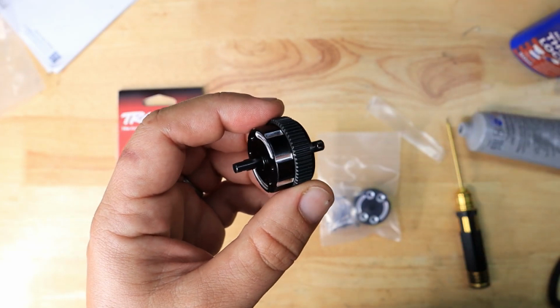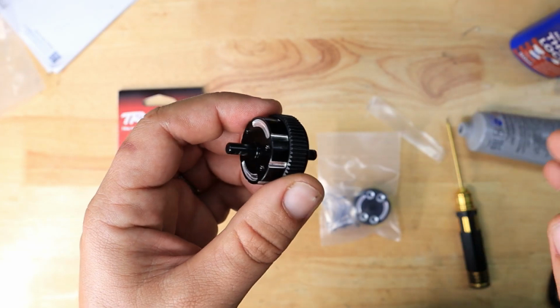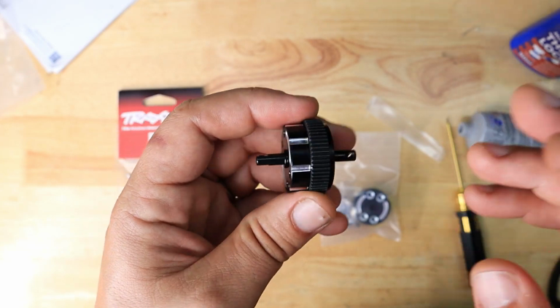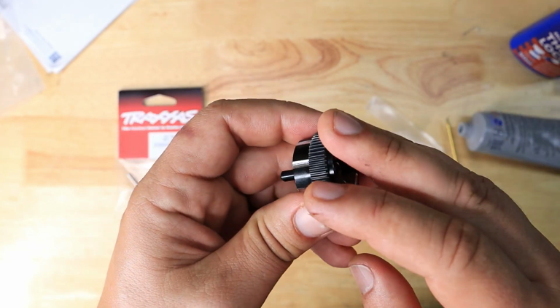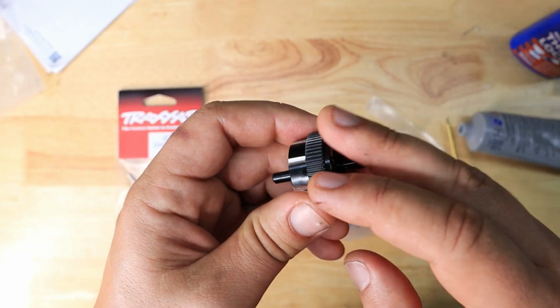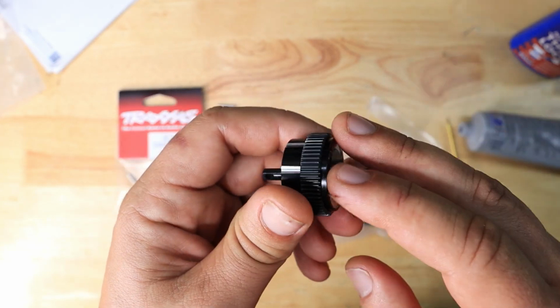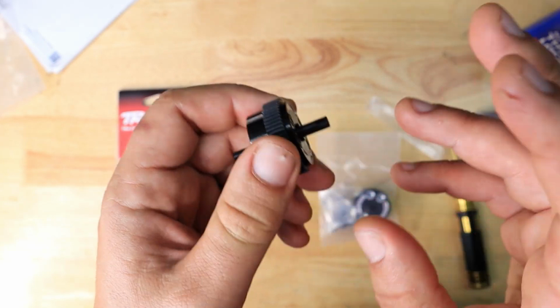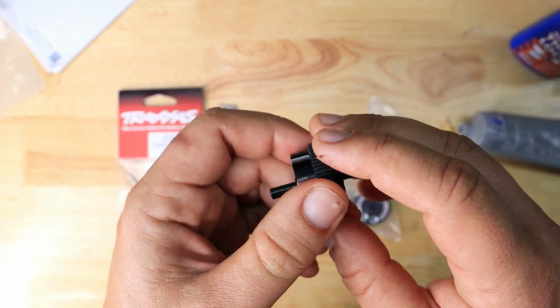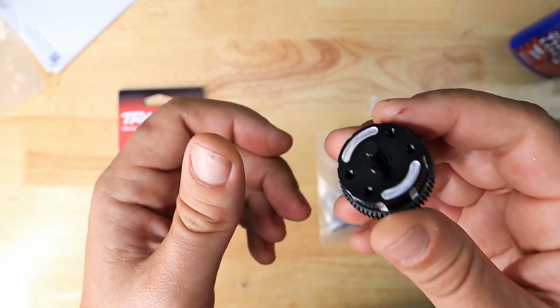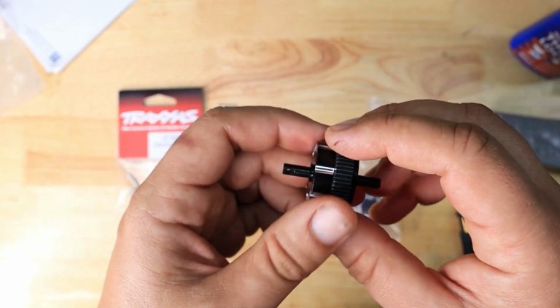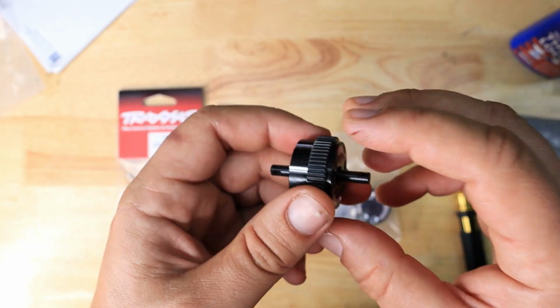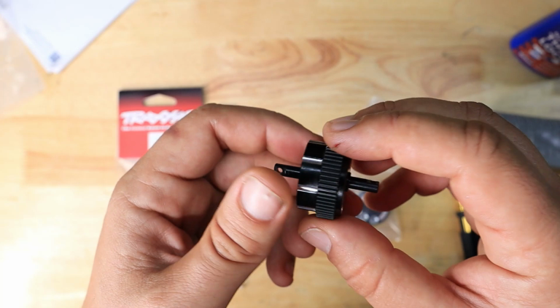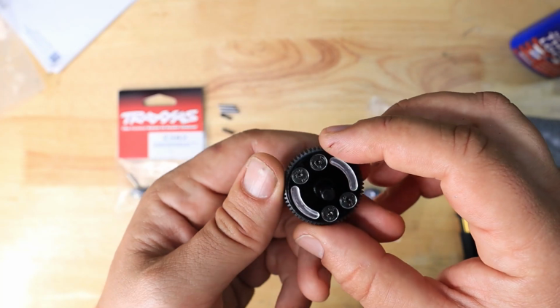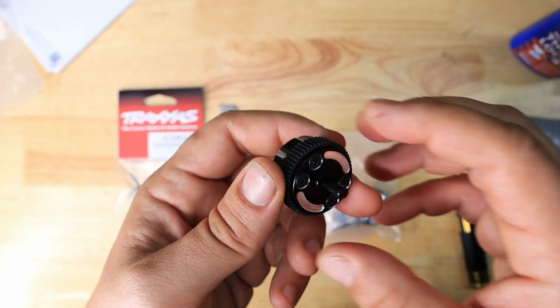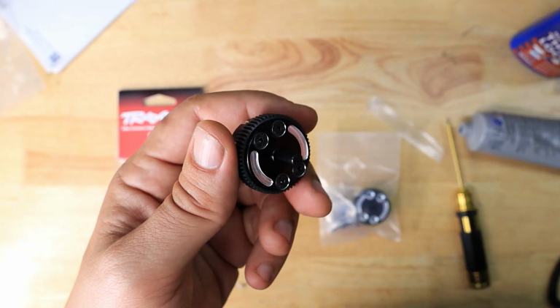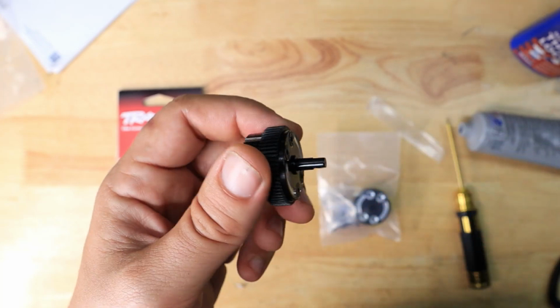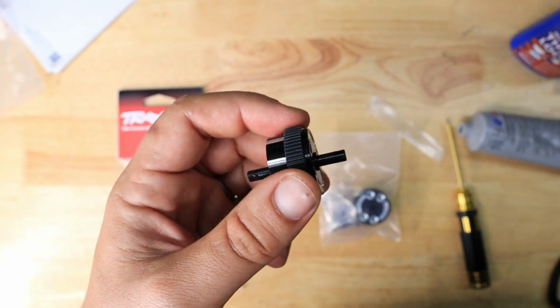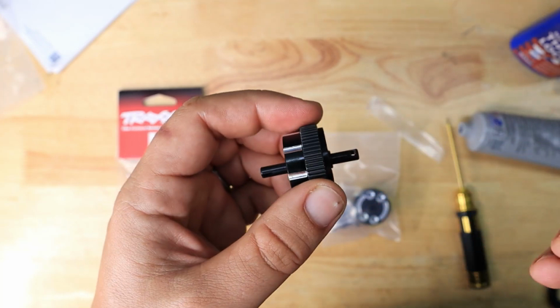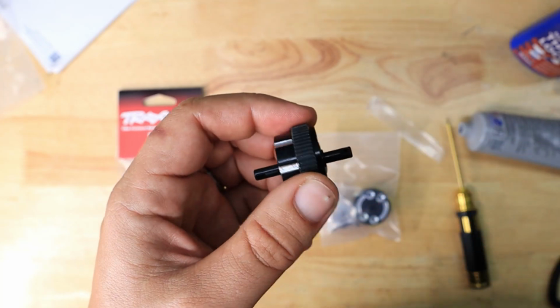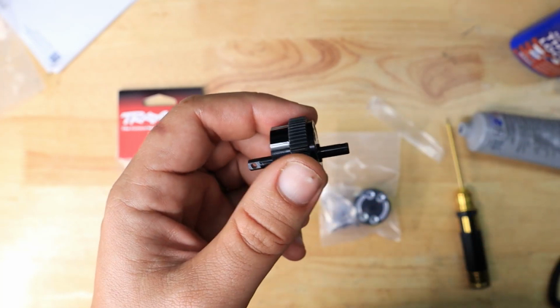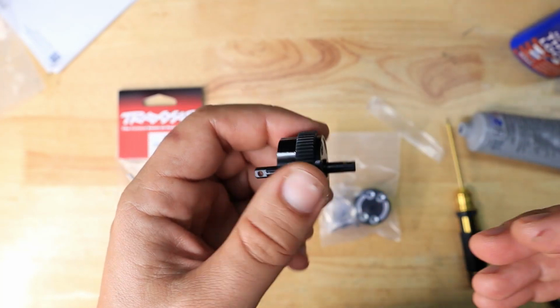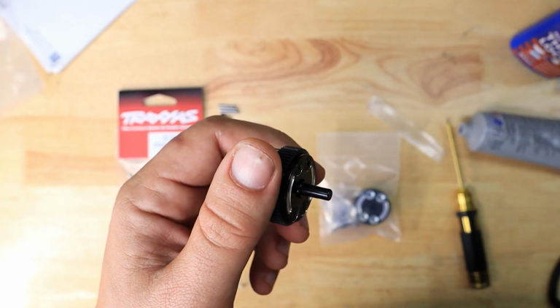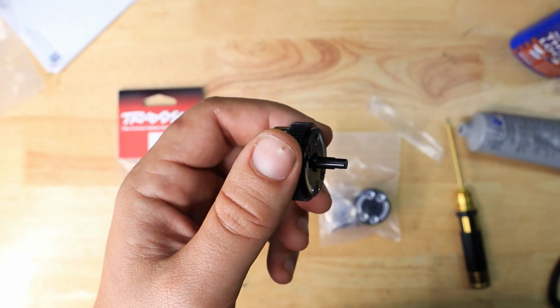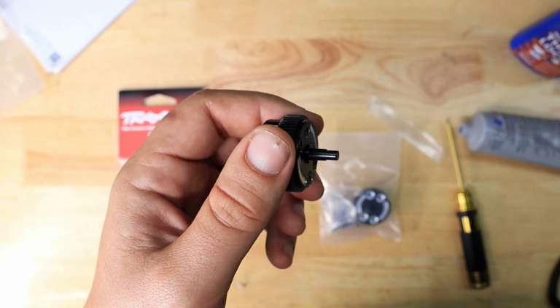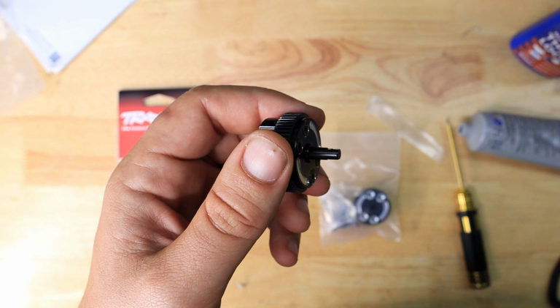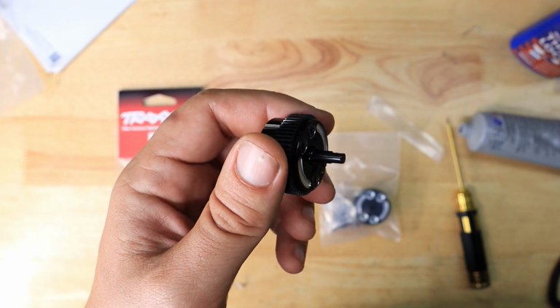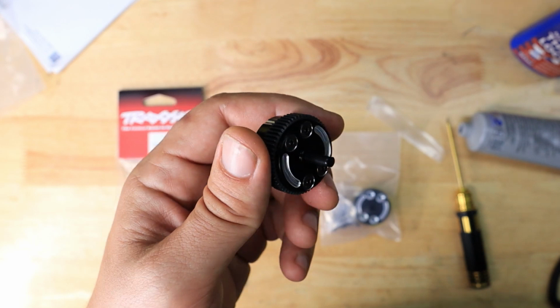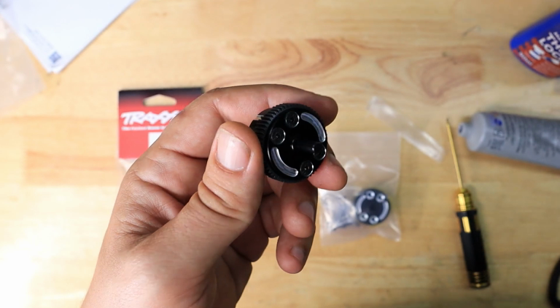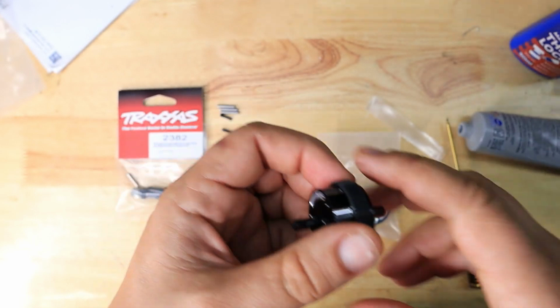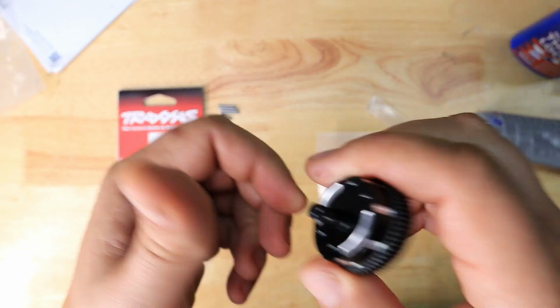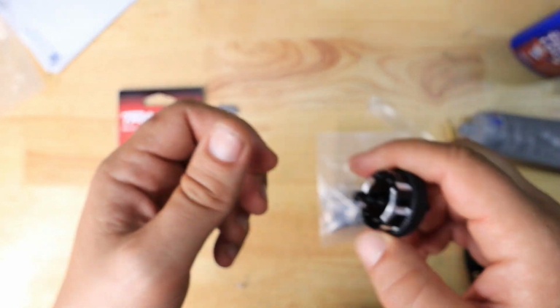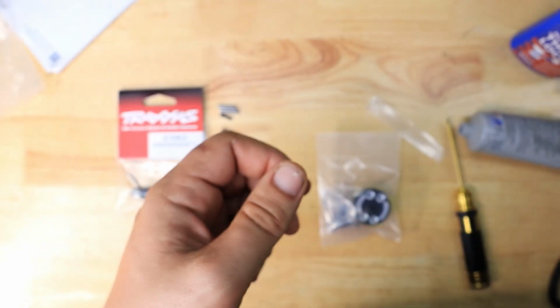That being said, let's get started and go ahead and build this so you guys can see what the process involves. It's really not that difficult — it can be a little bit tedious, and you guys will see what I mean in just a second. So let's get to it.